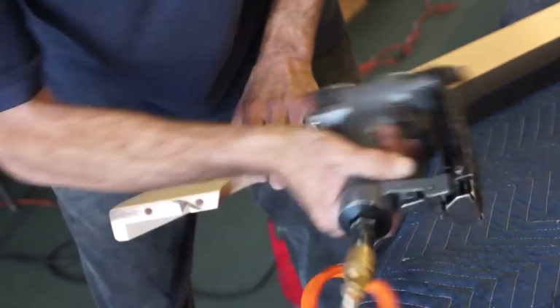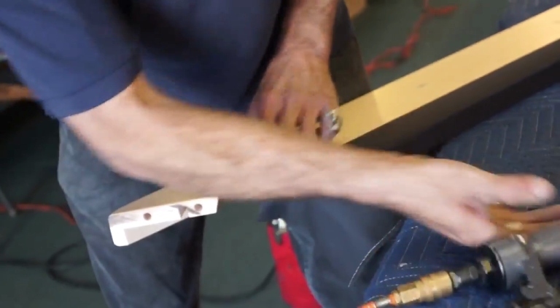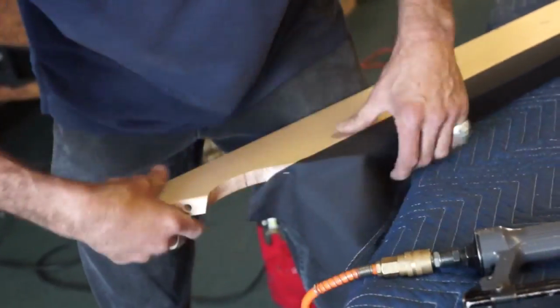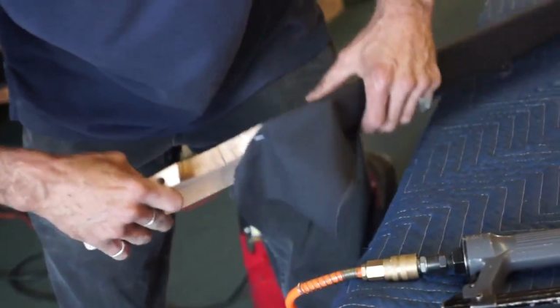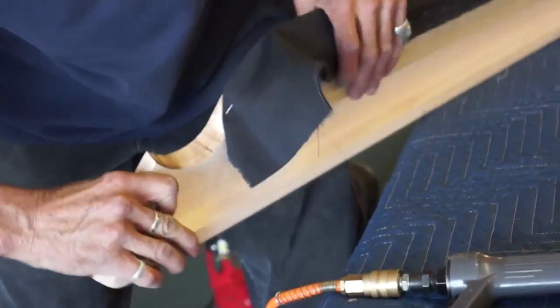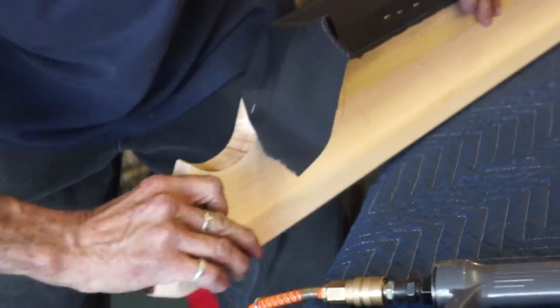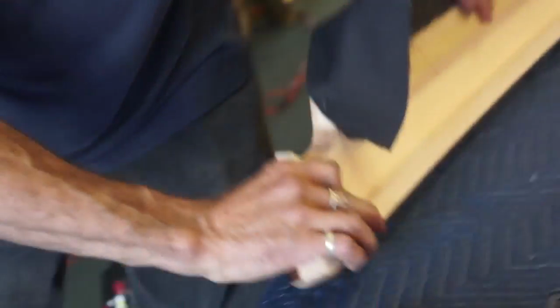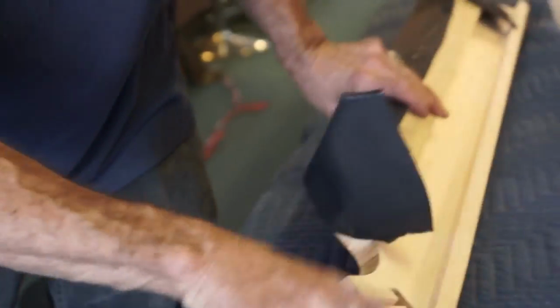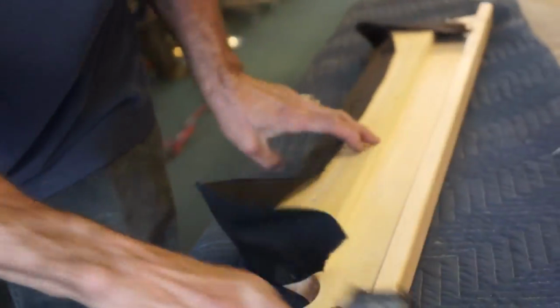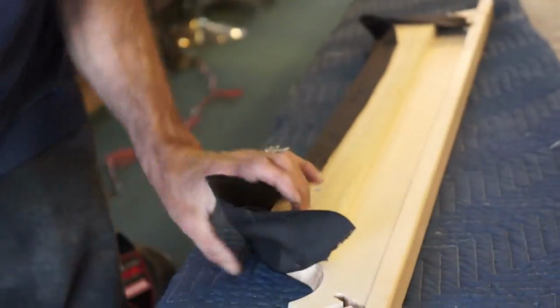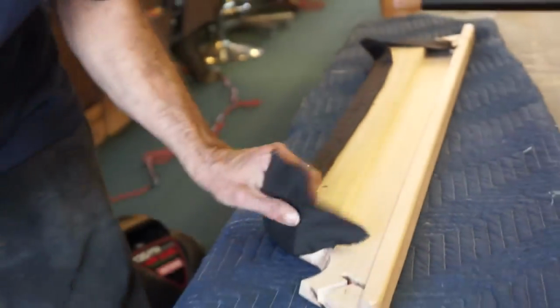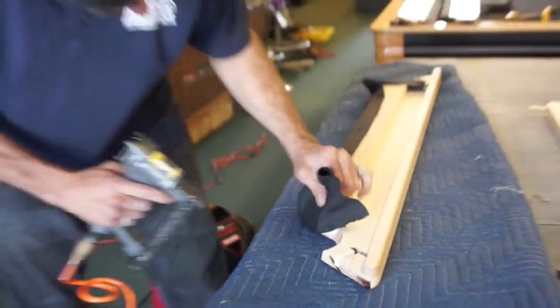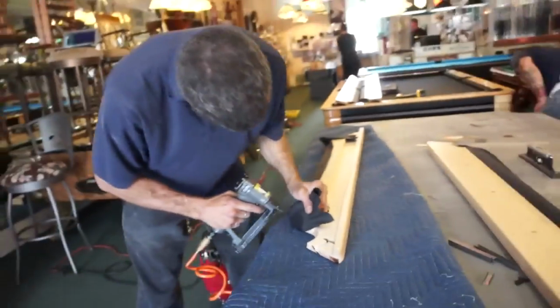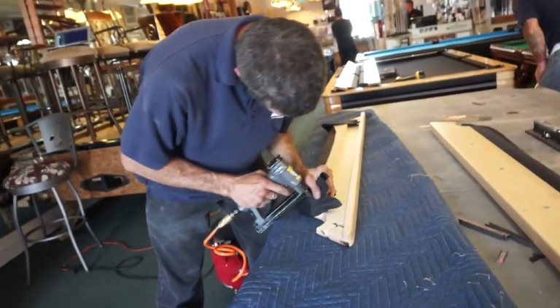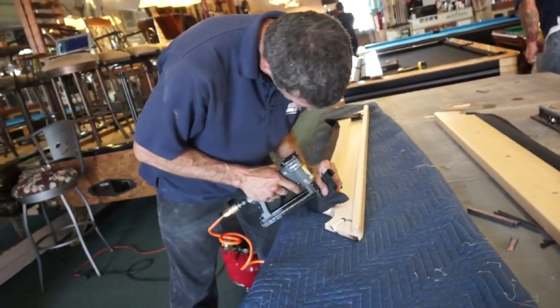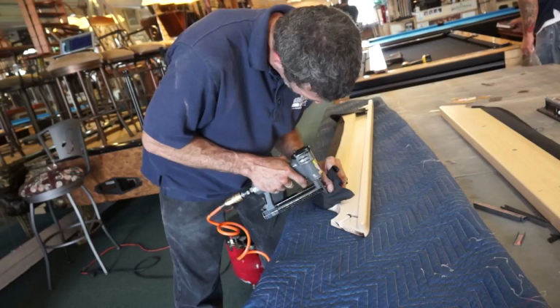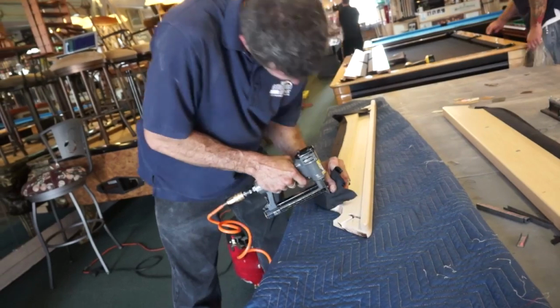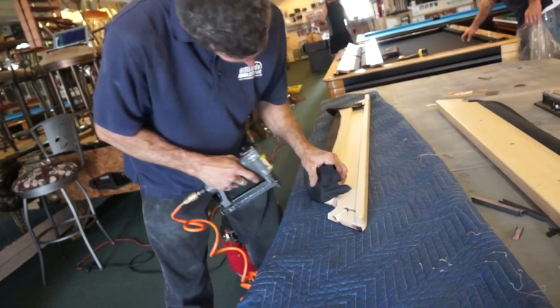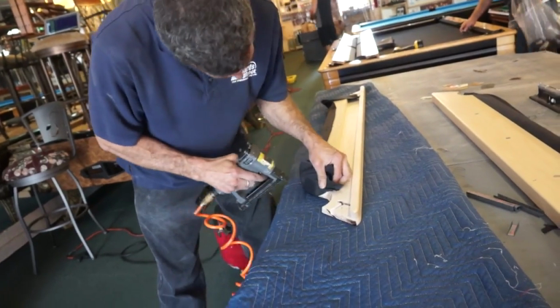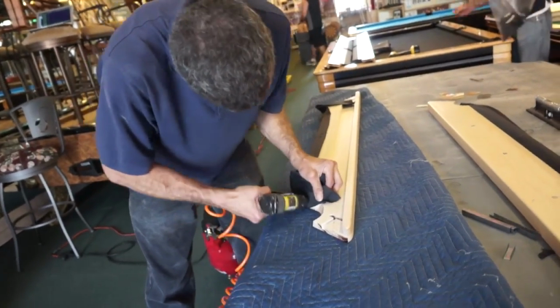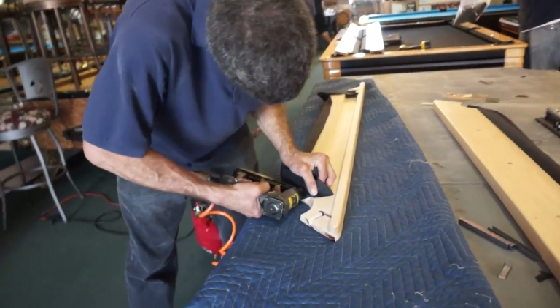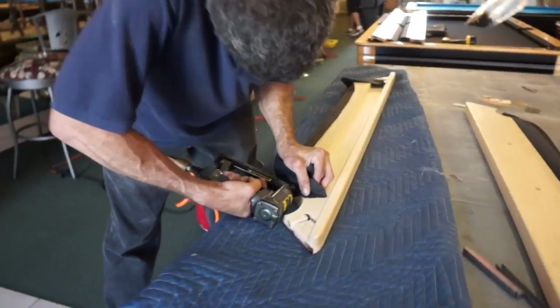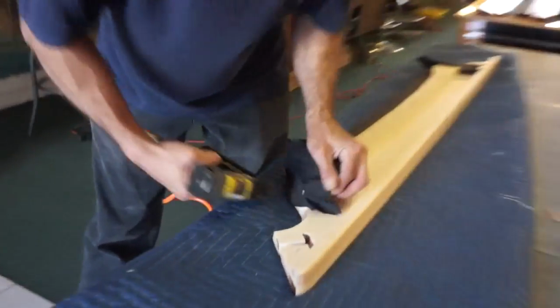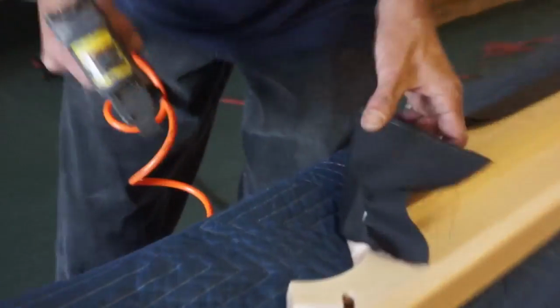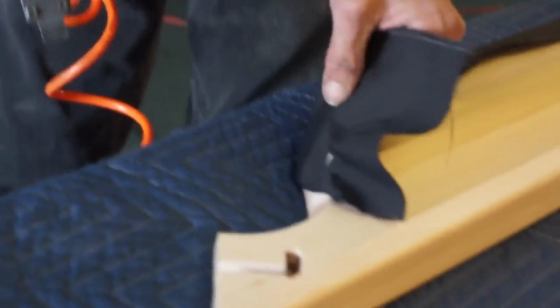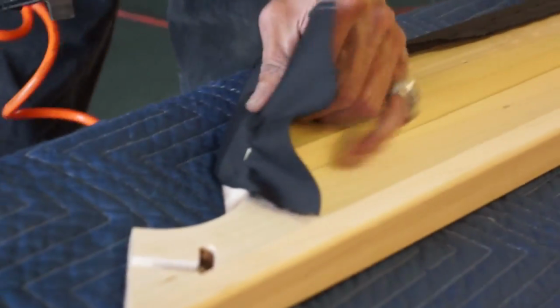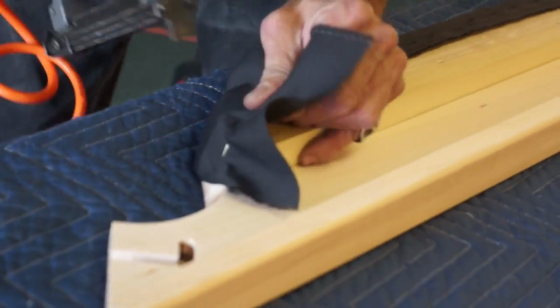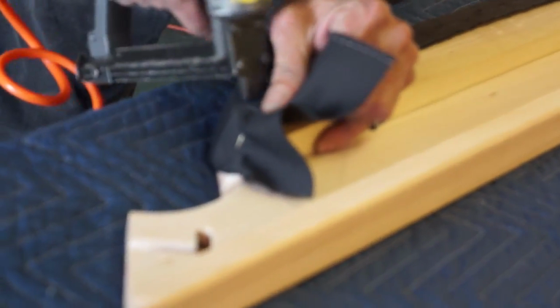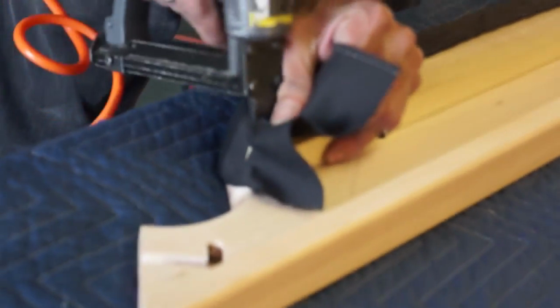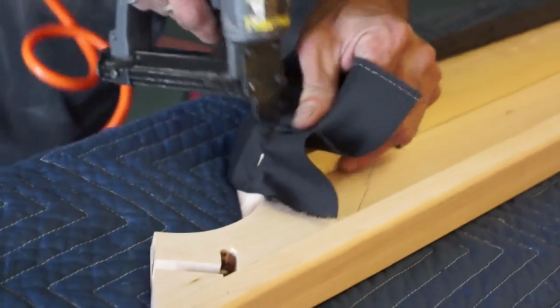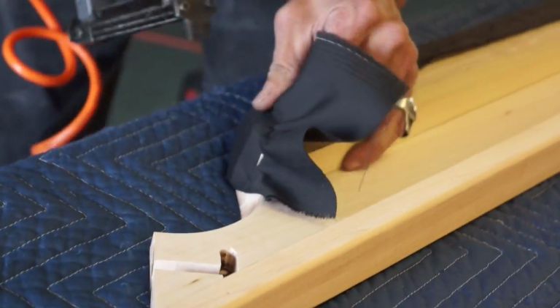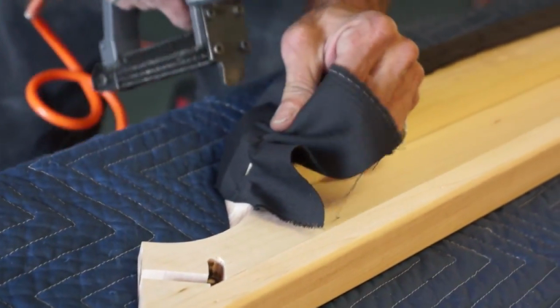If a wrinkle somehow occurs, he must undo the stapling to that point and redo the section to fix the wrinkle. No wrinkles are ever permitted because they can adversely affect play.